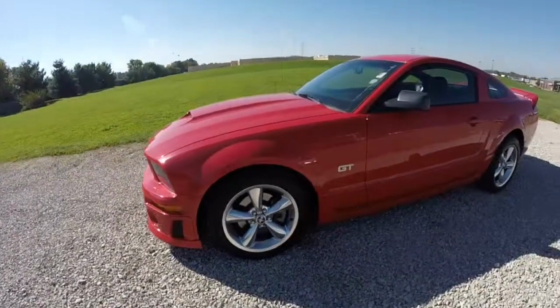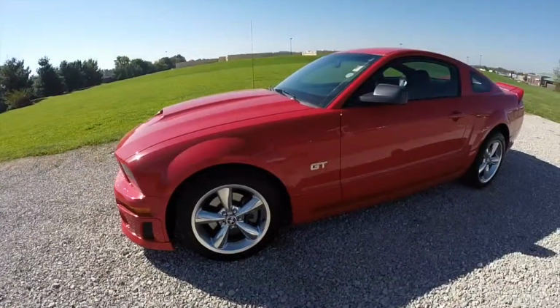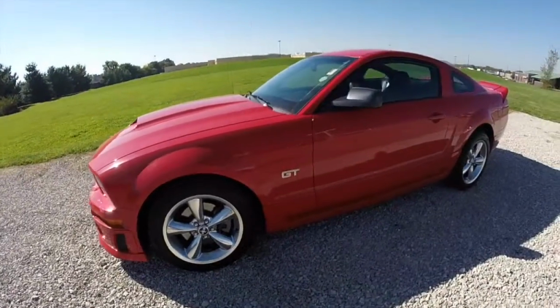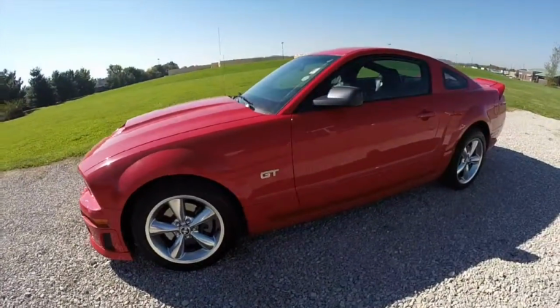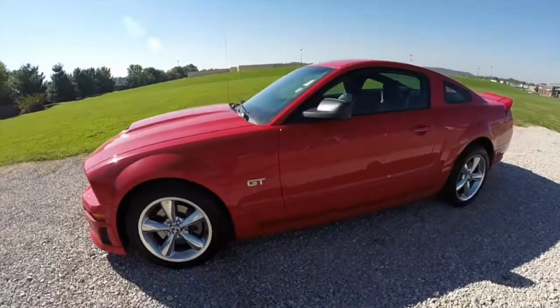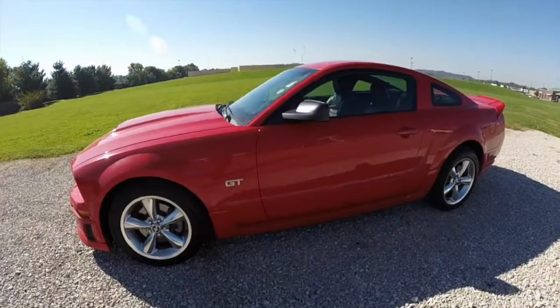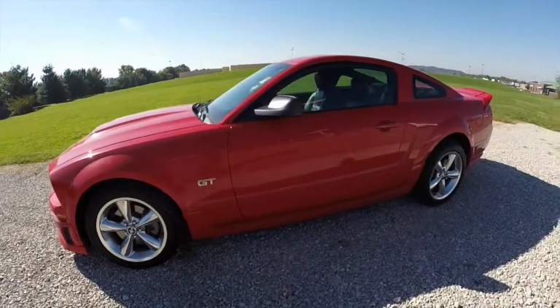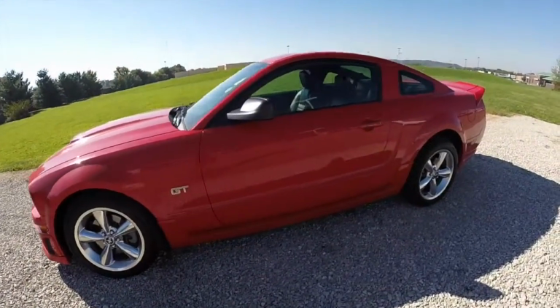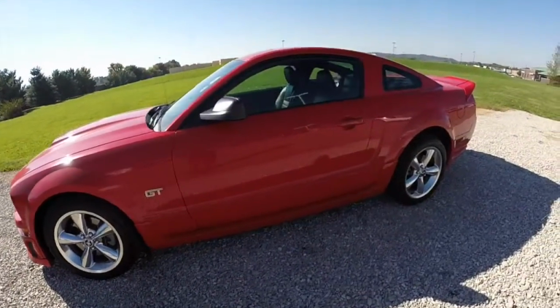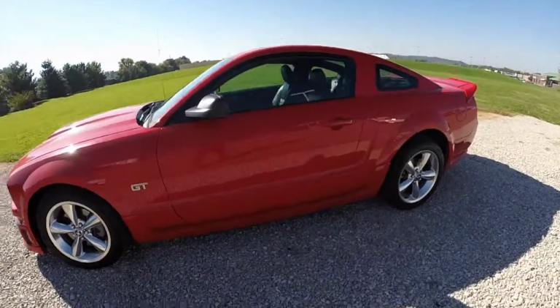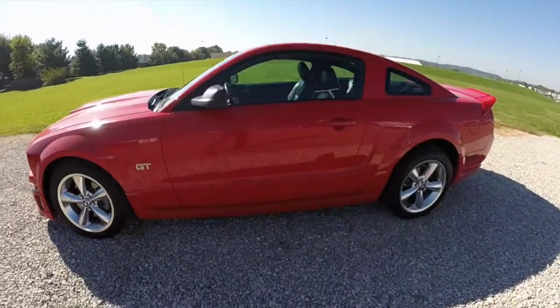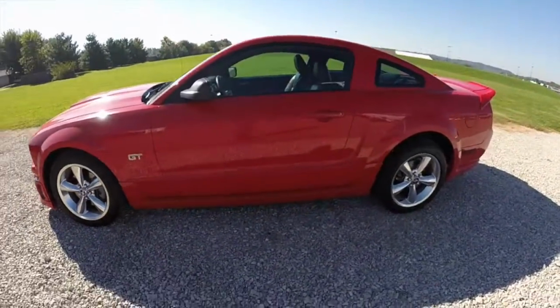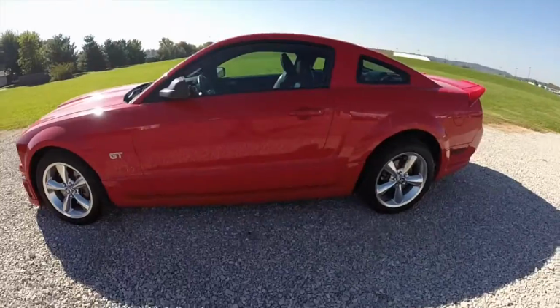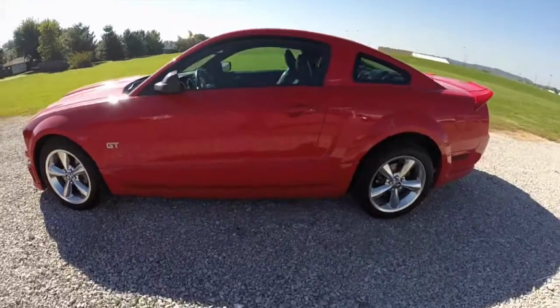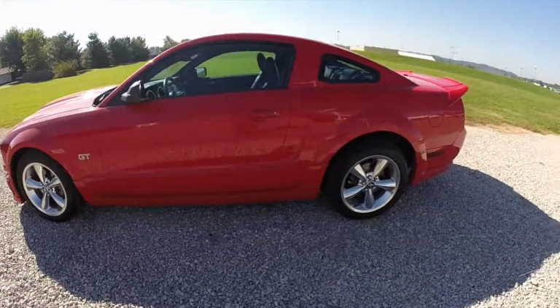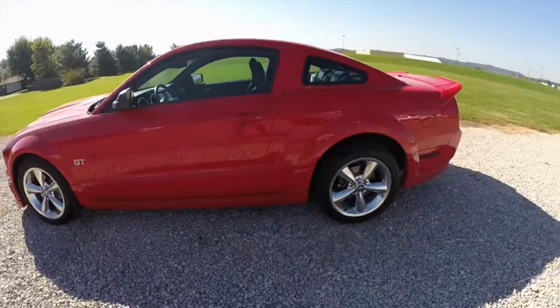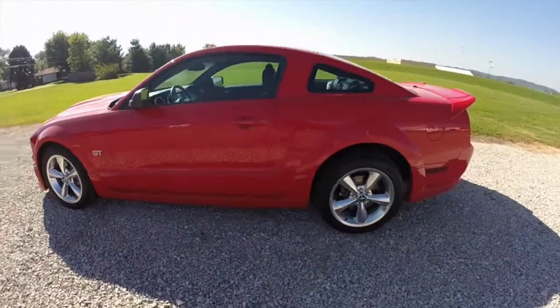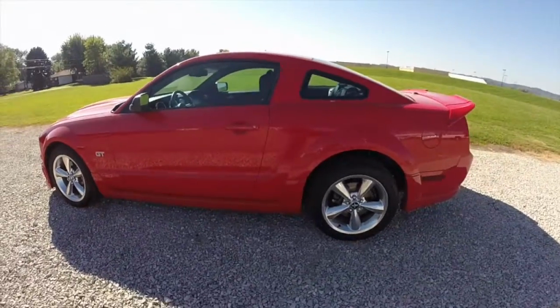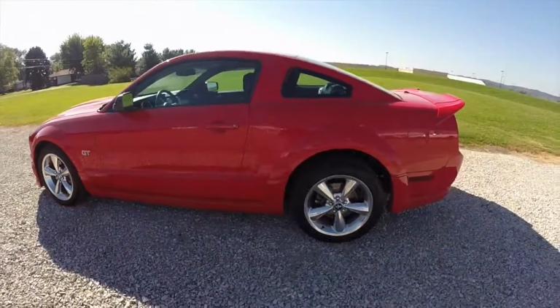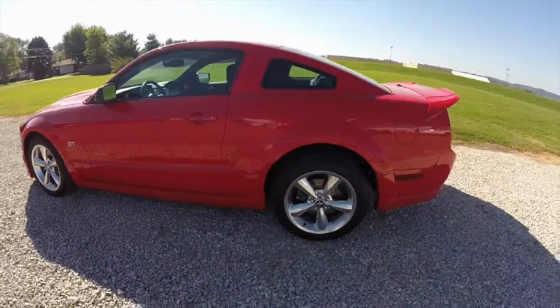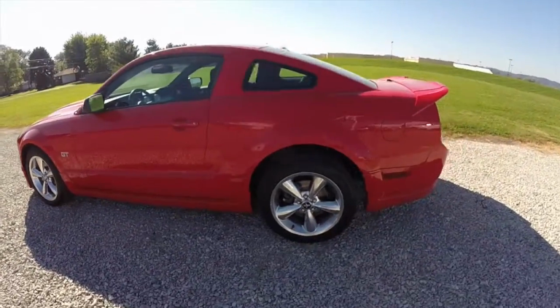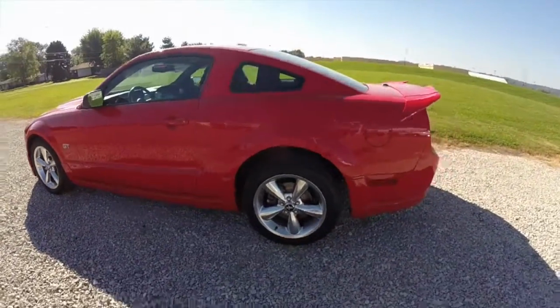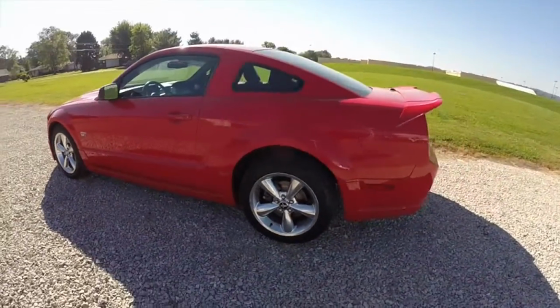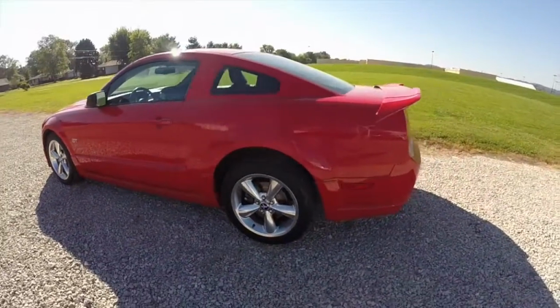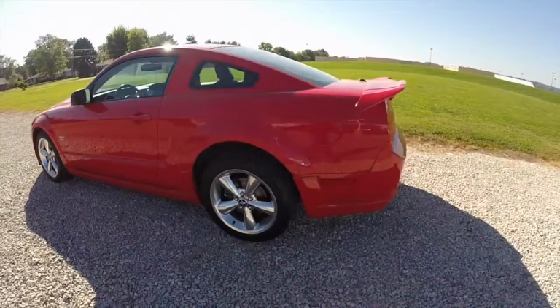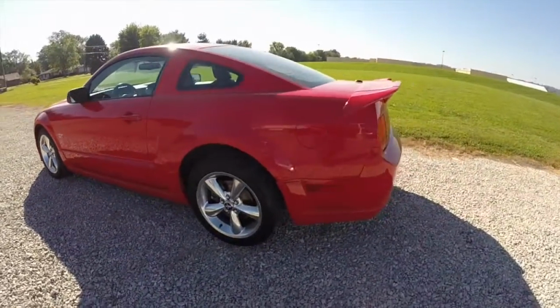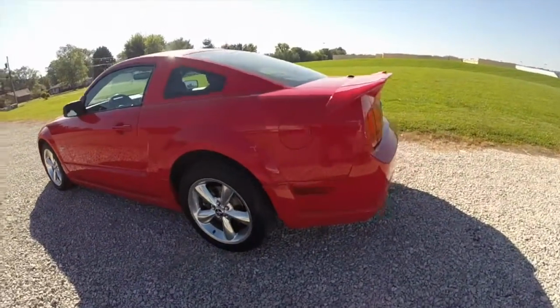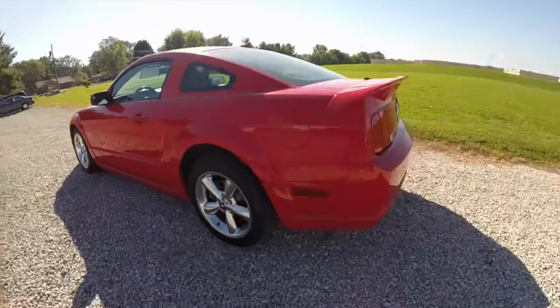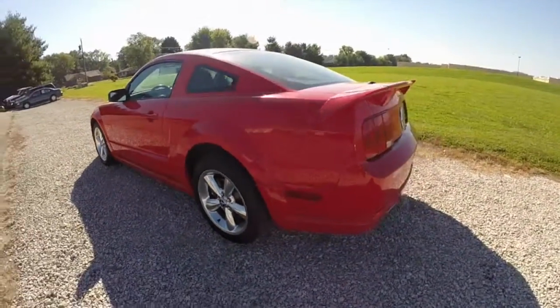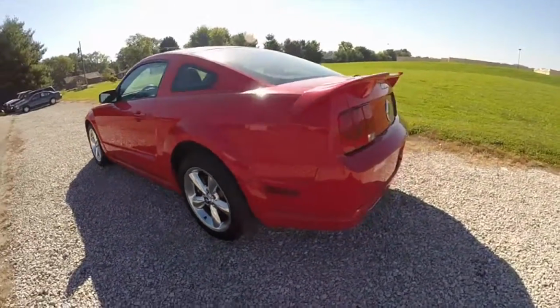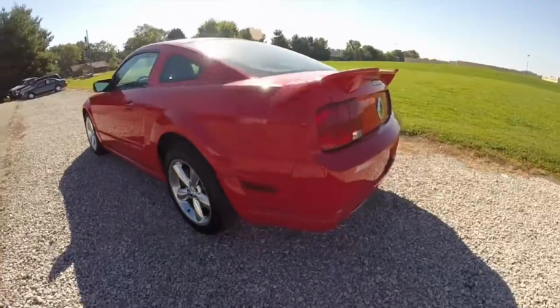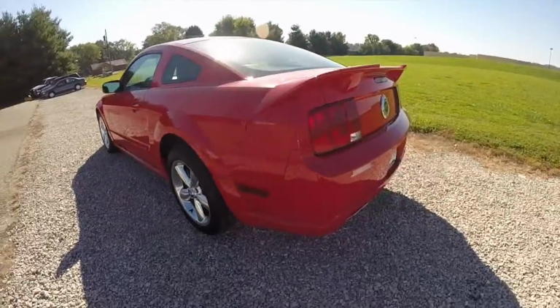This Mustang is in torch red and has the dark charcoal leather interior. It is powered by a 4.6 liter V8 engine with a 5-speed automatic transmission.